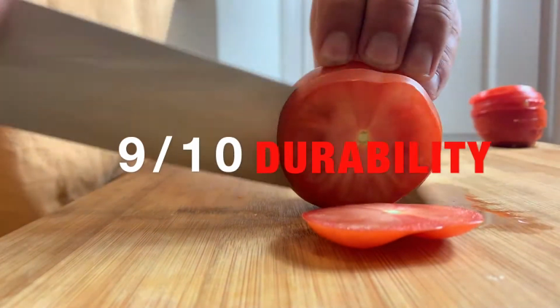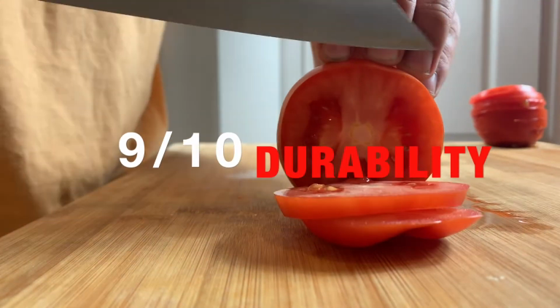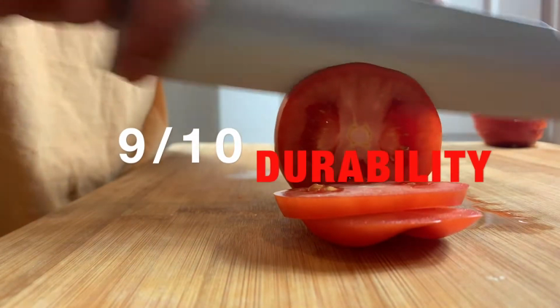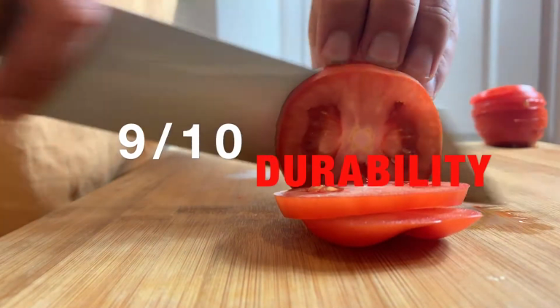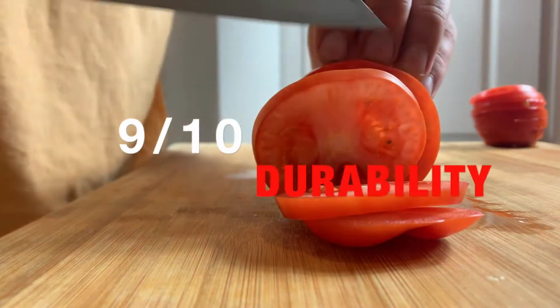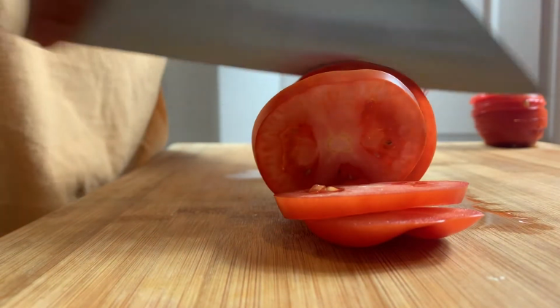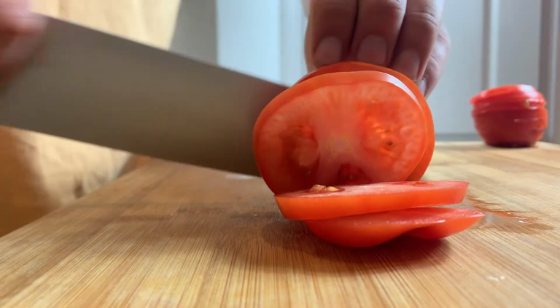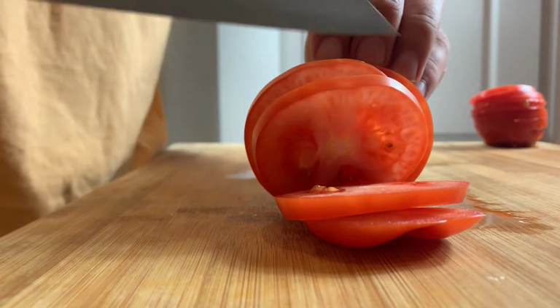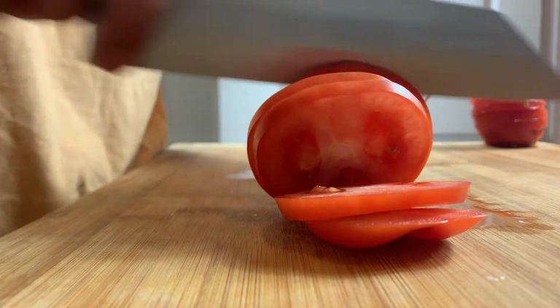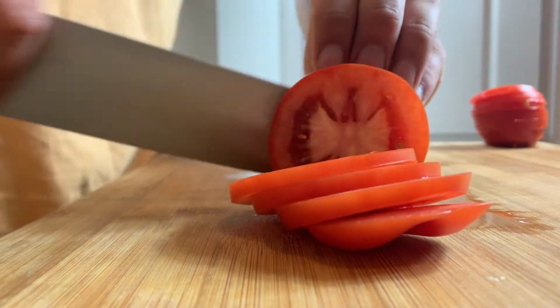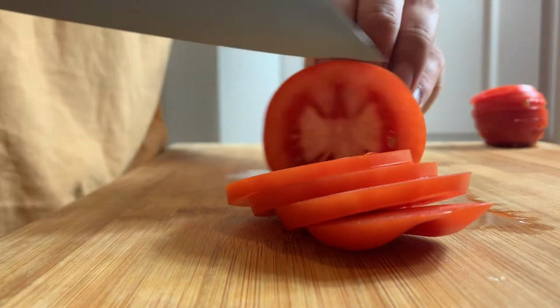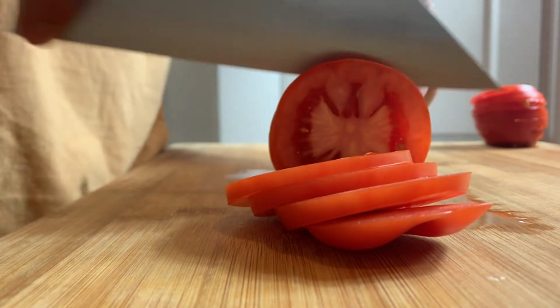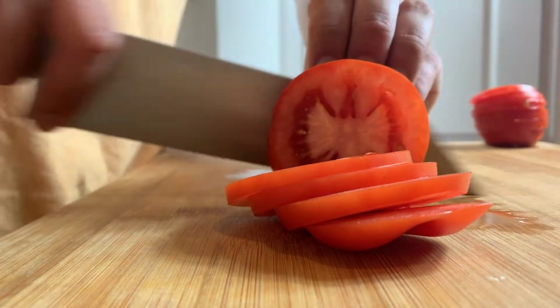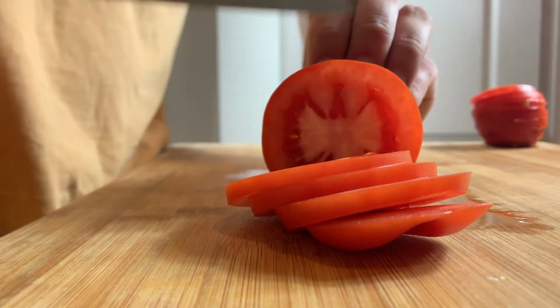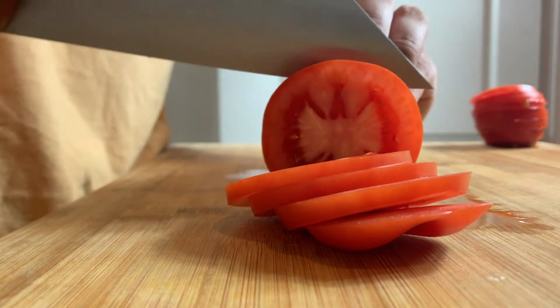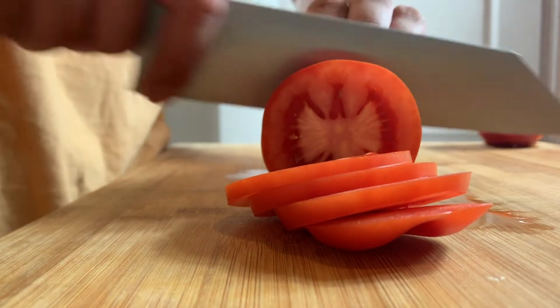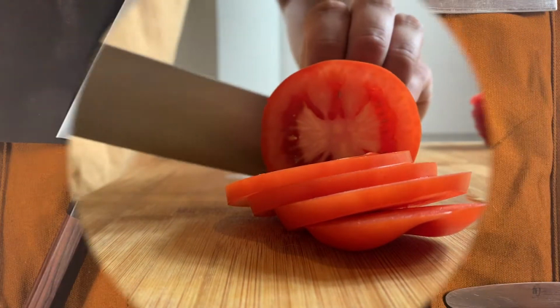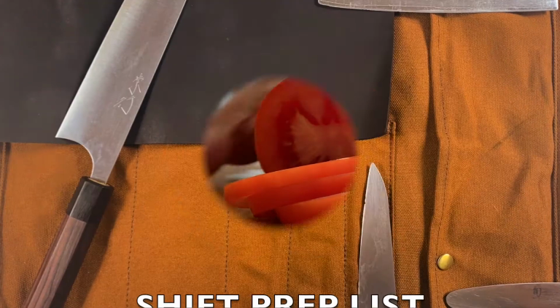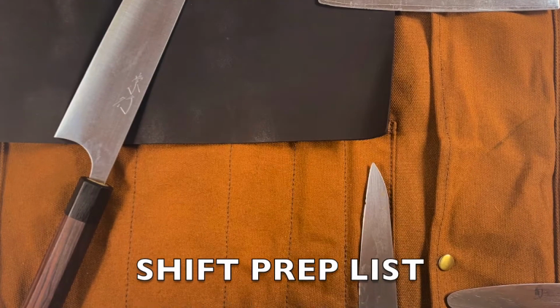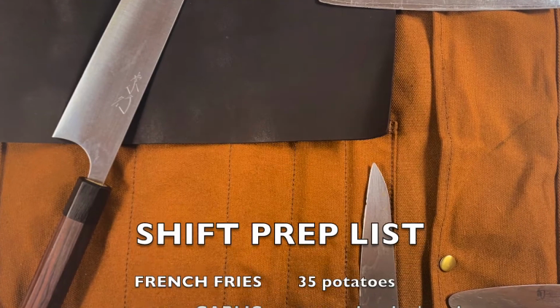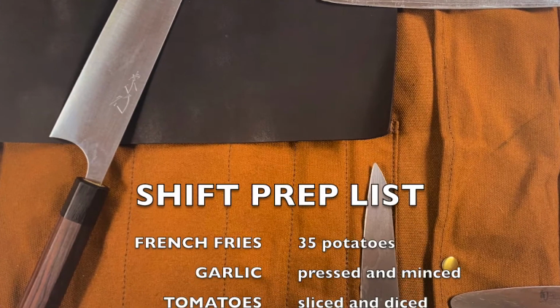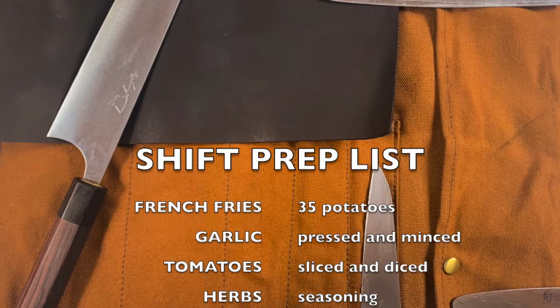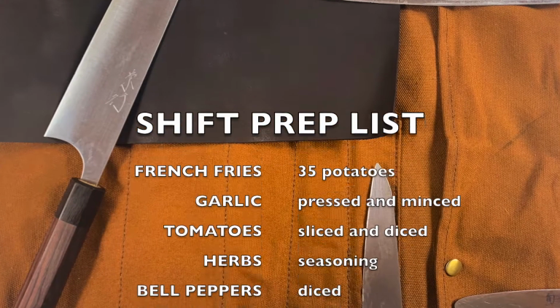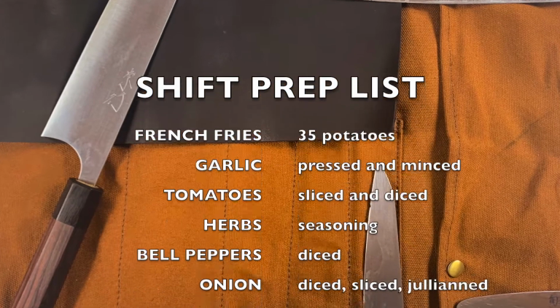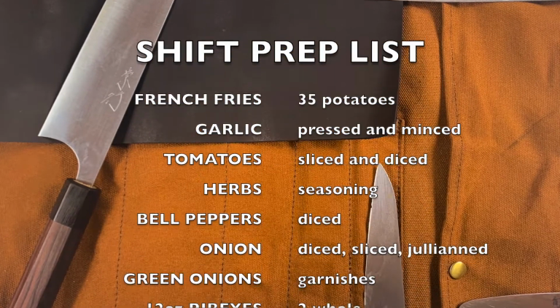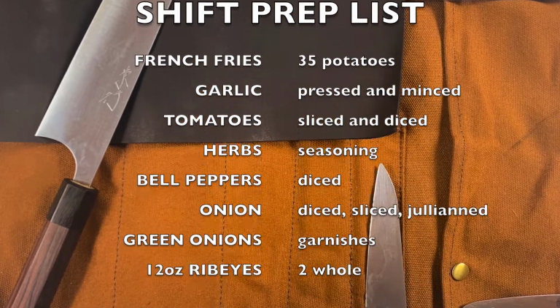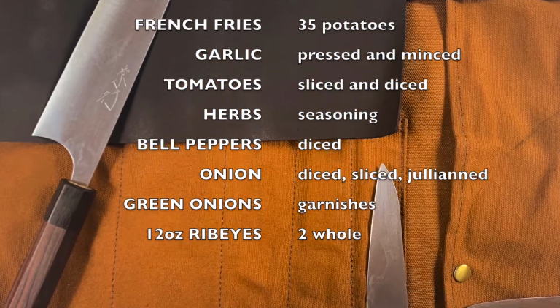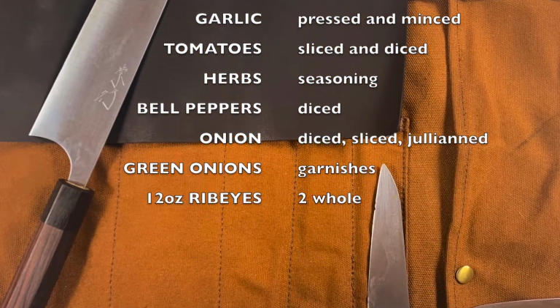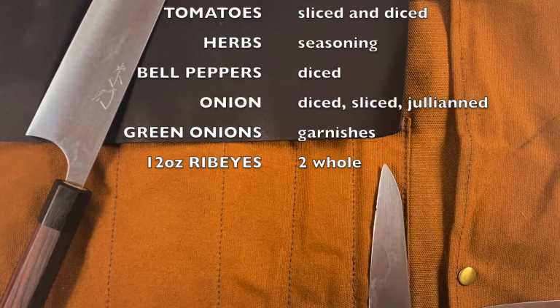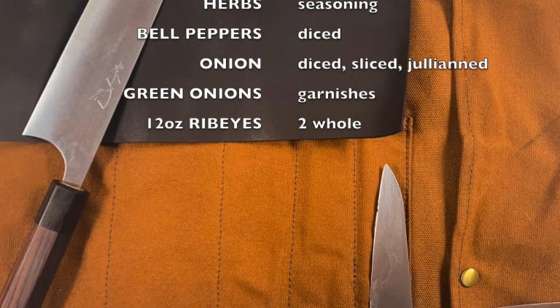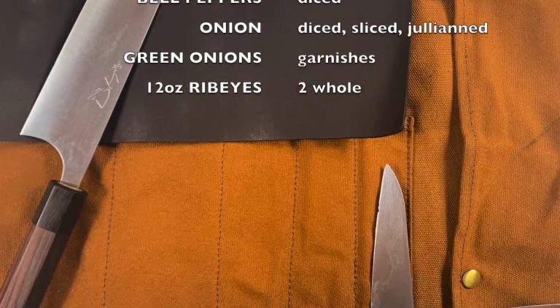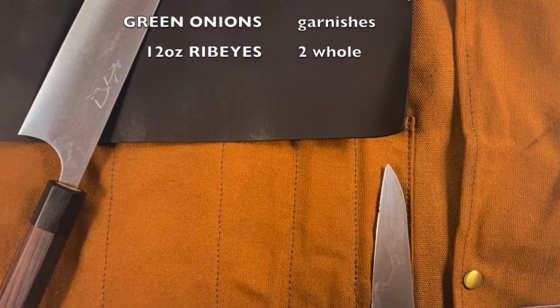The Shibaruka Tetsu line is made from SG2 or R2 powdered steel. It's a non-reactive steel that holds its edge better than traditional stainless steel. I was able to make it through this entire shift prep list, only needing to hone it five times.